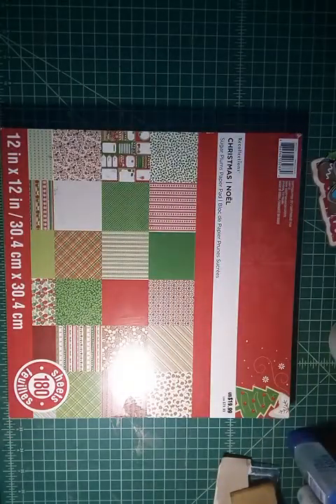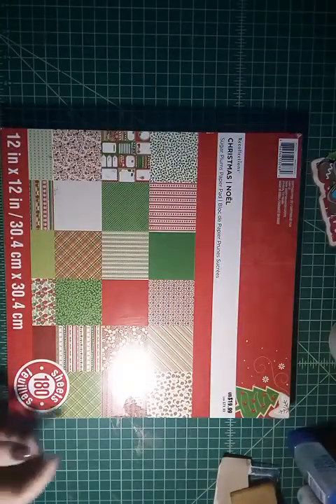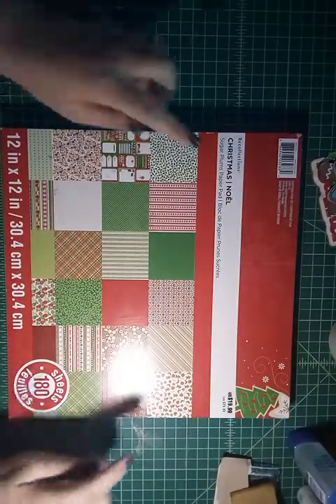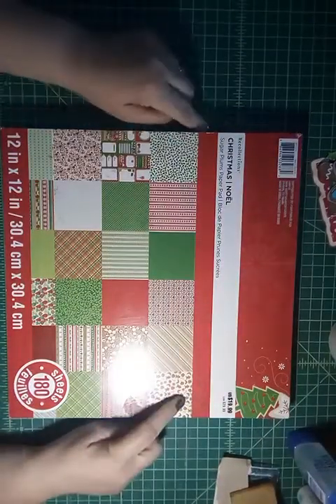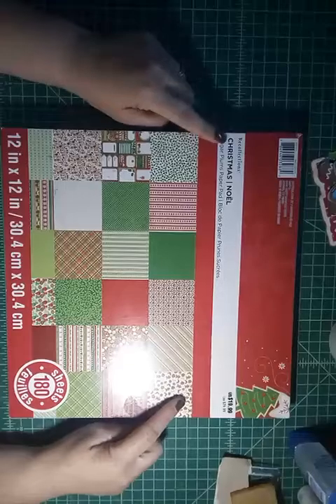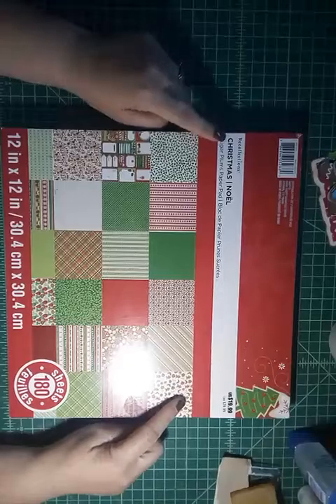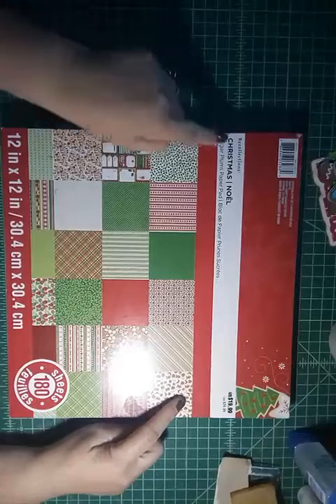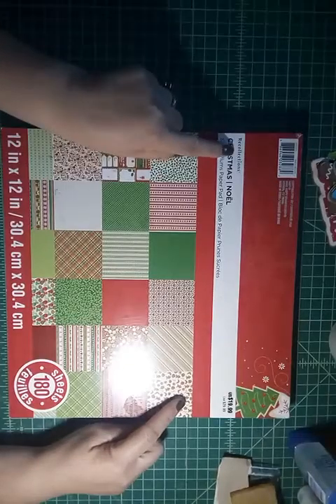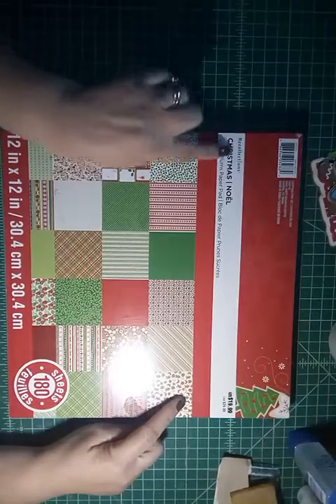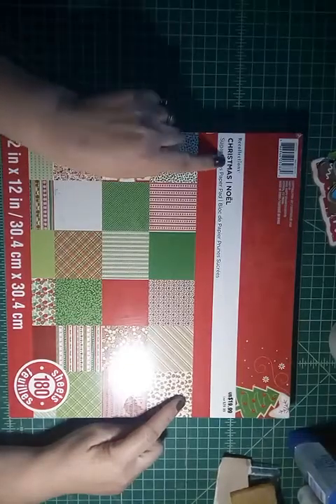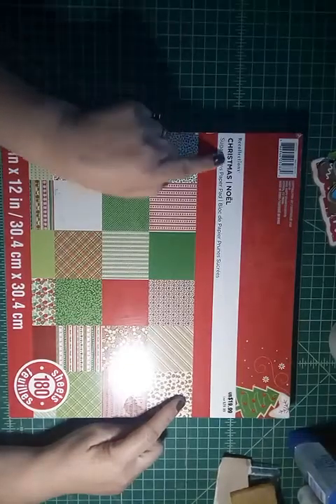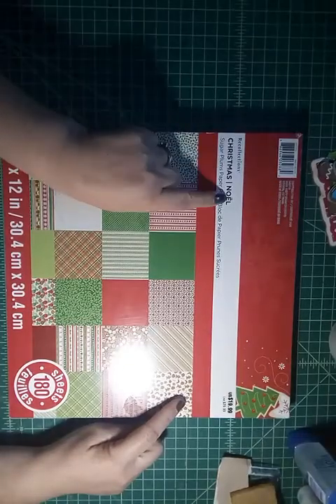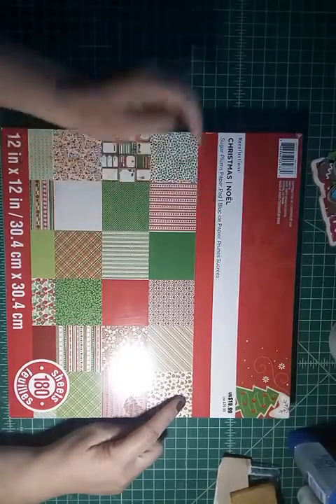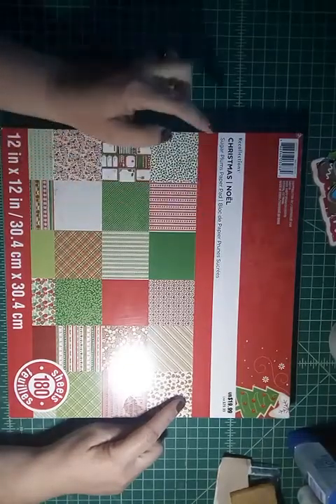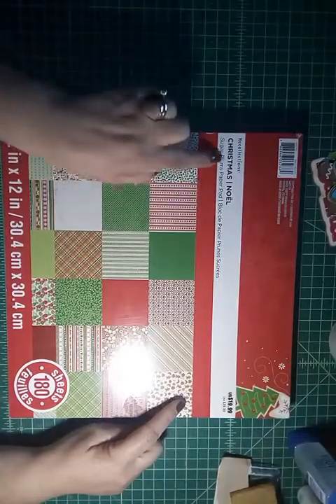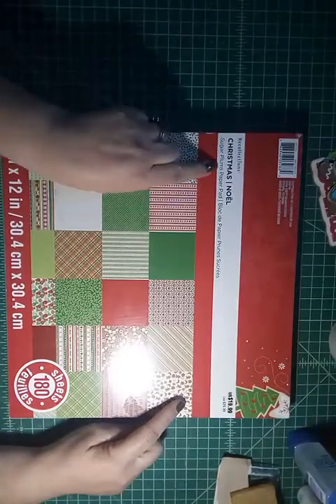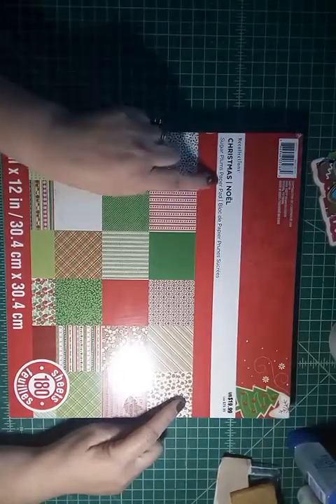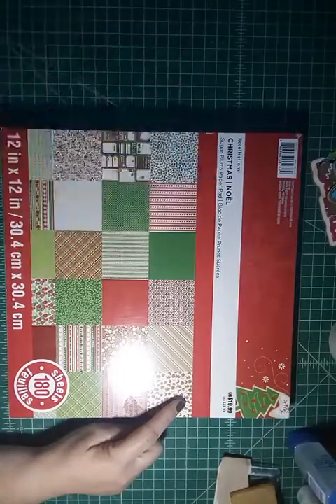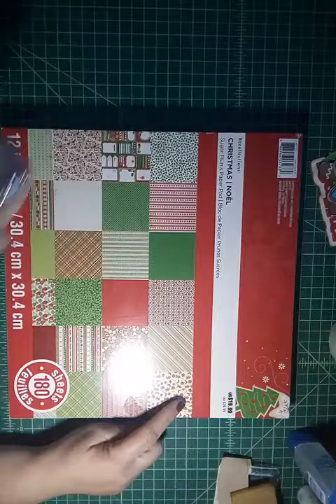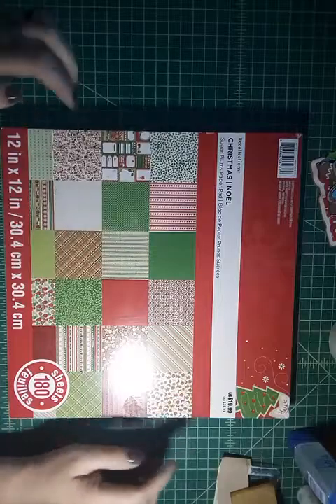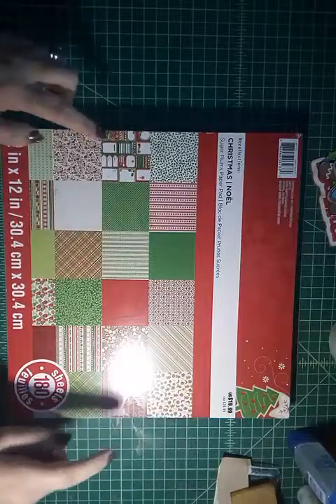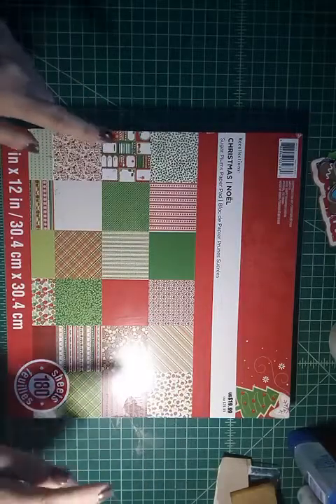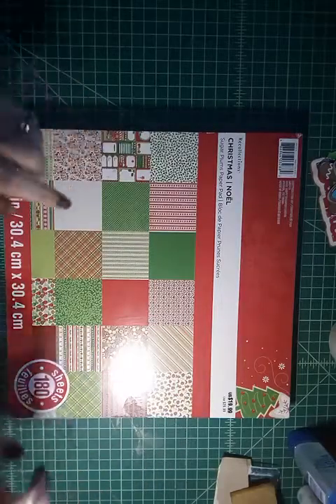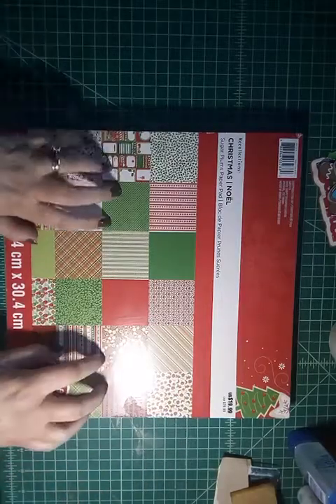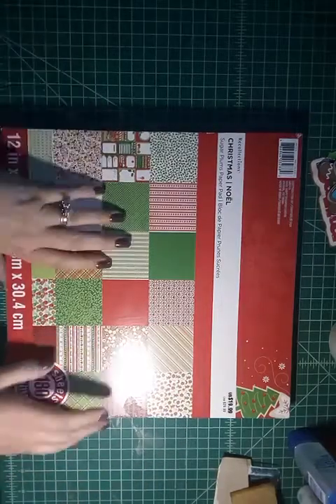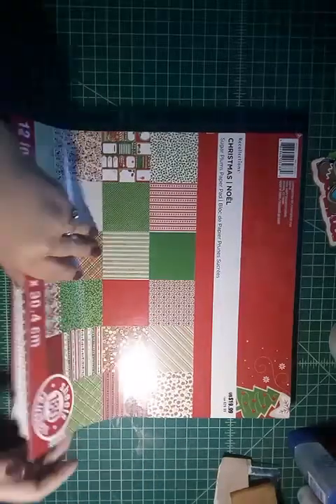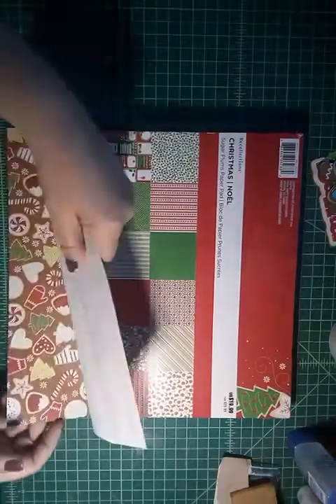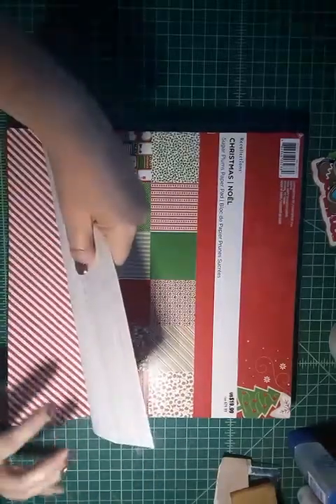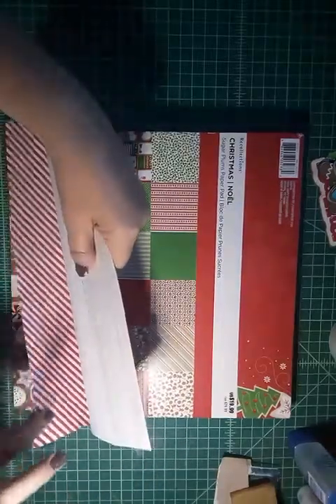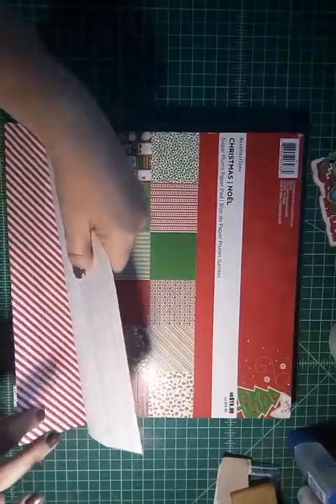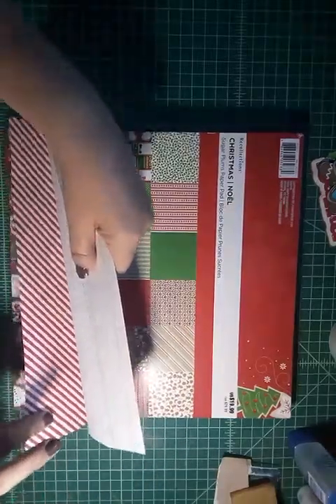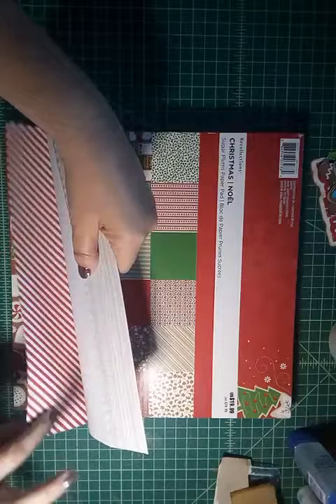The second paper pack is by Recollections and it's called Christmas Noel Sugar Plums Paper Pad. I got this years ago, and this is the really thin paper.